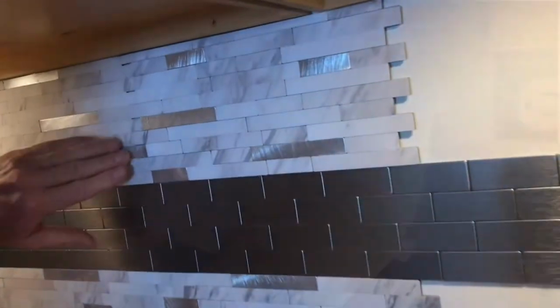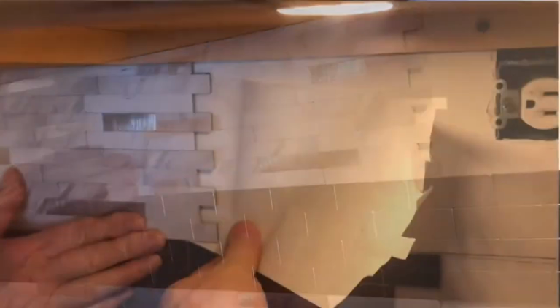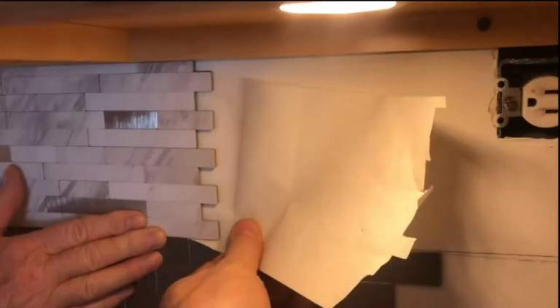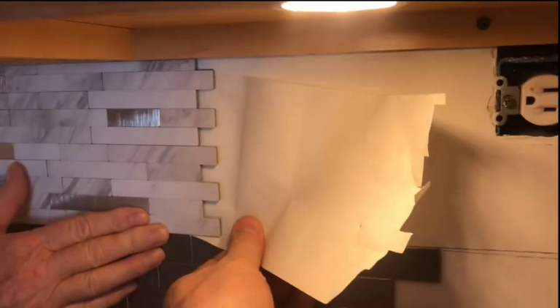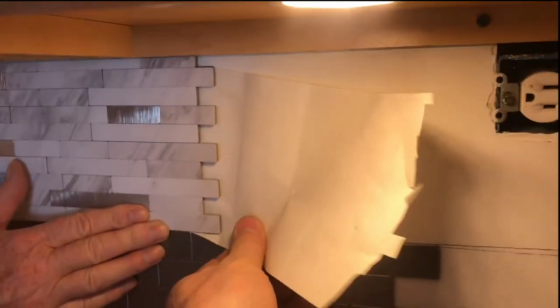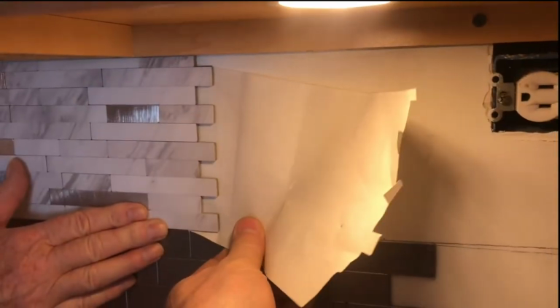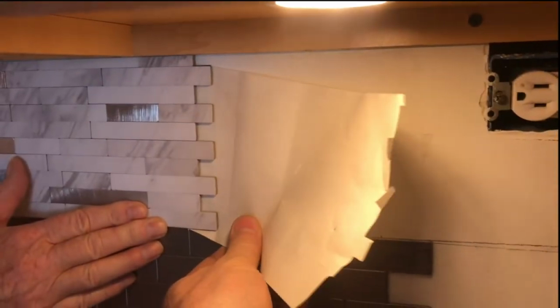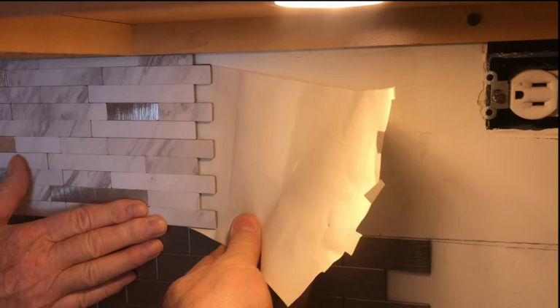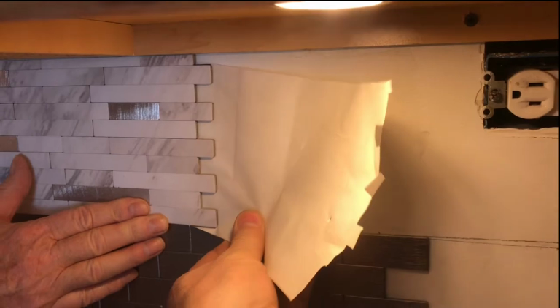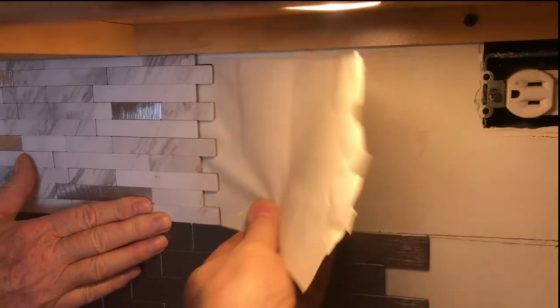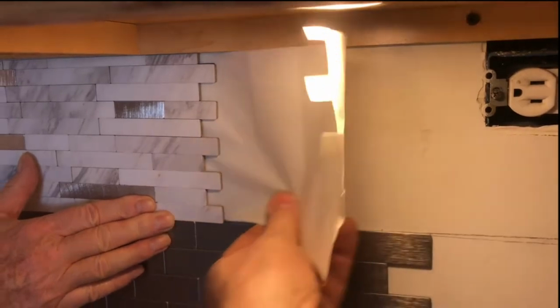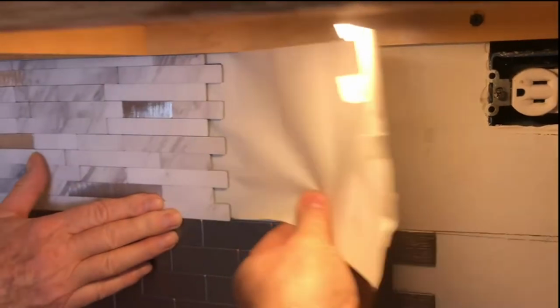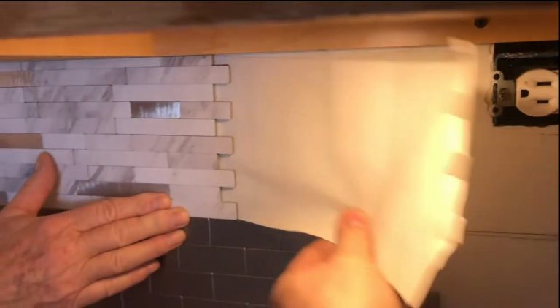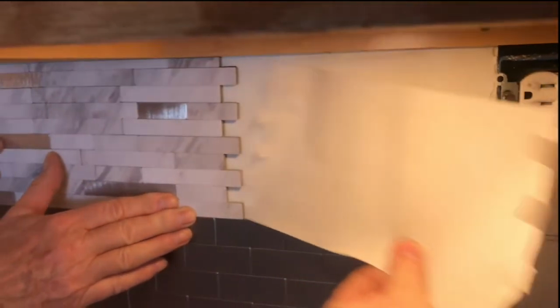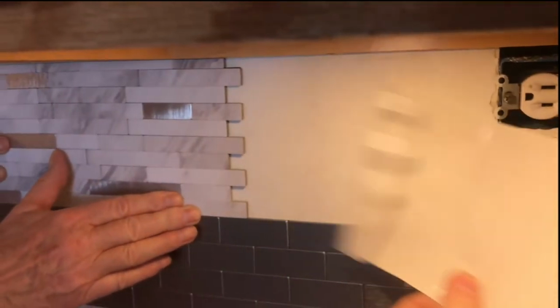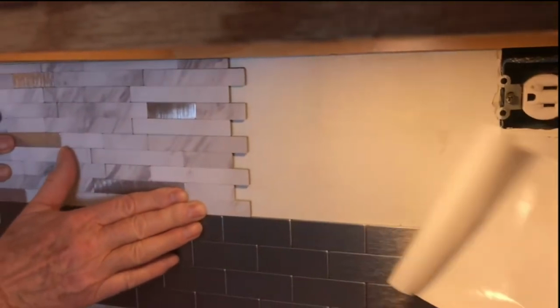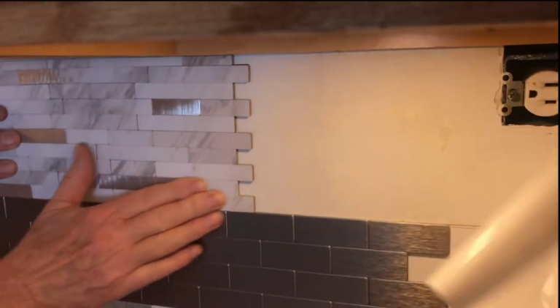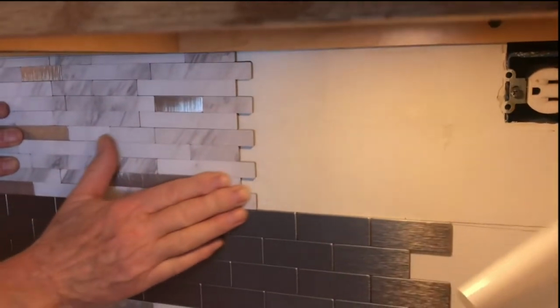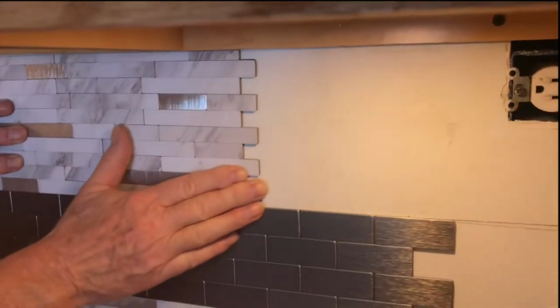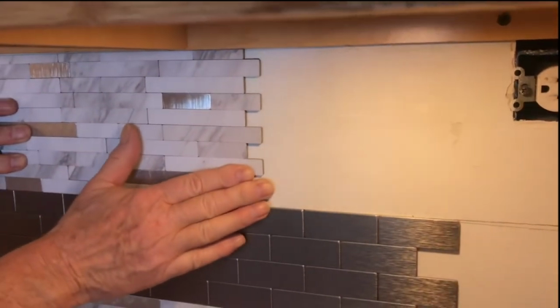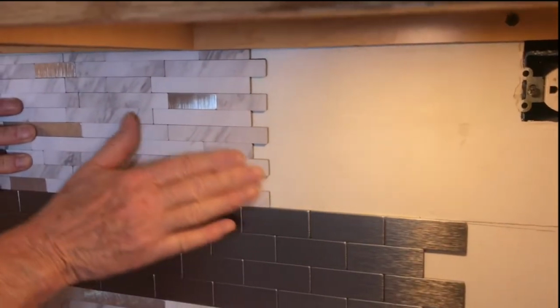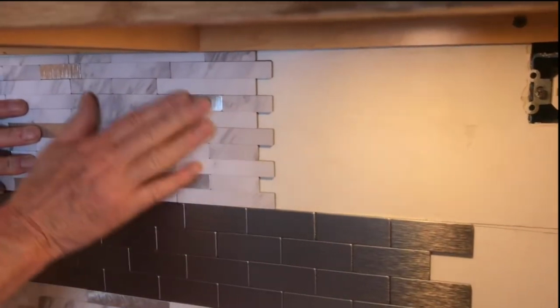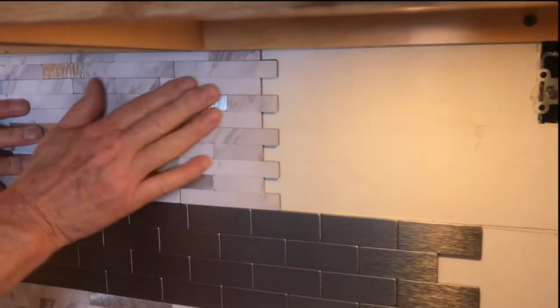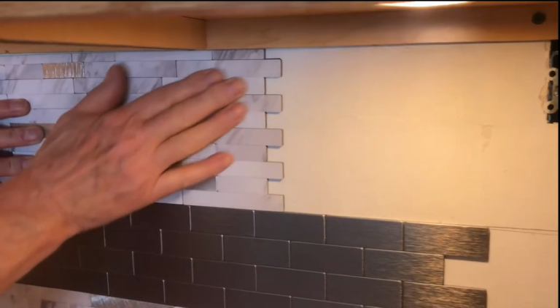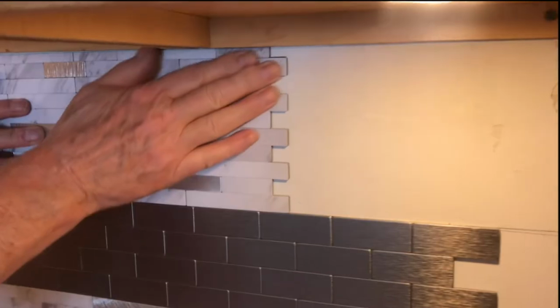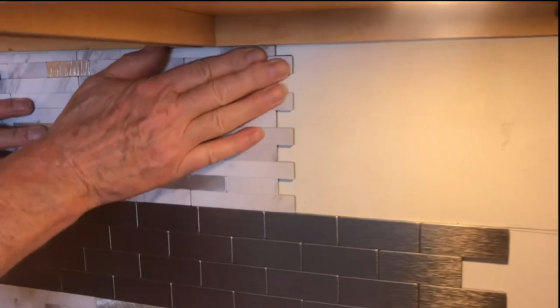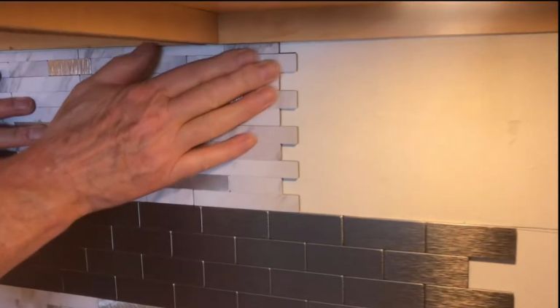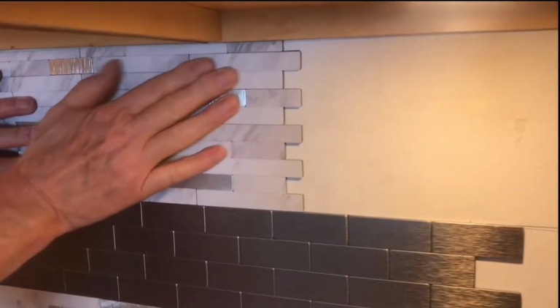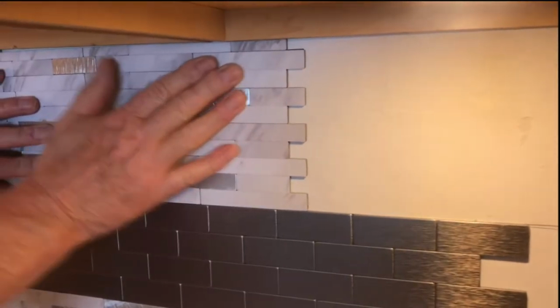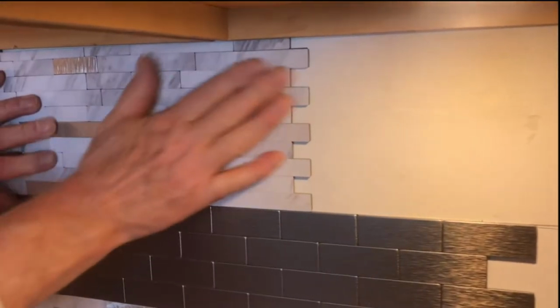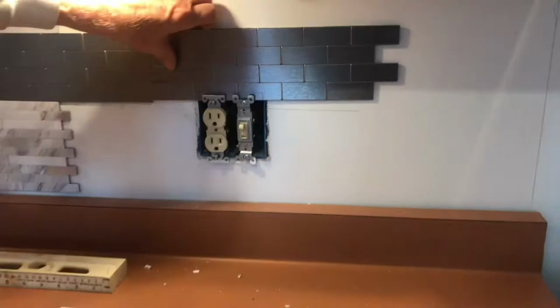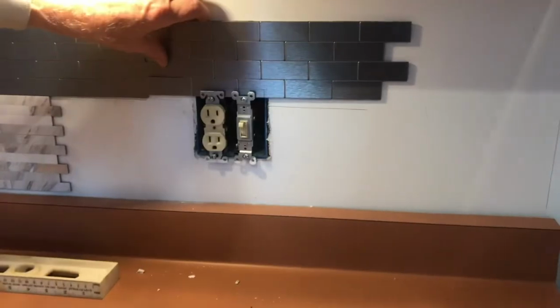A lot of the times I leave the paper on and then stick it, then pull the paper out when I know the alignment's there. That way I can make sure everything aligns before I press and stick it.